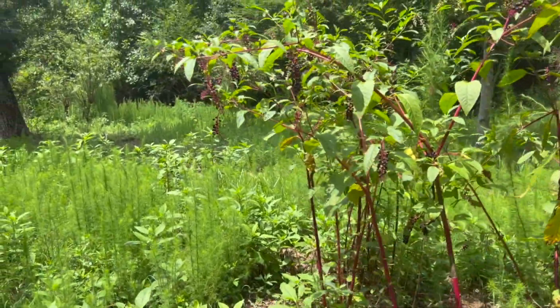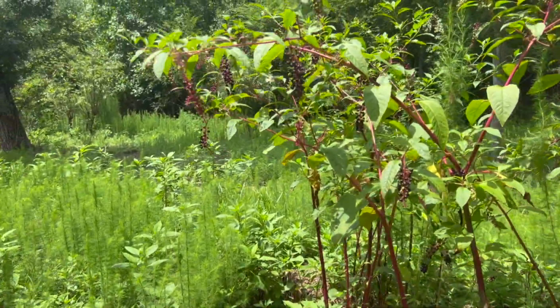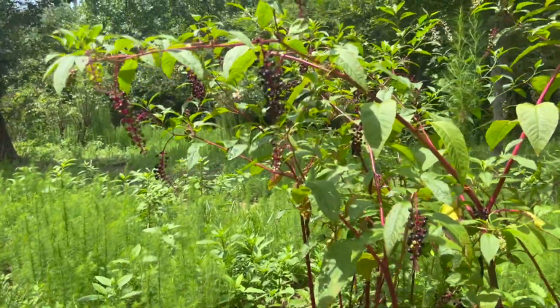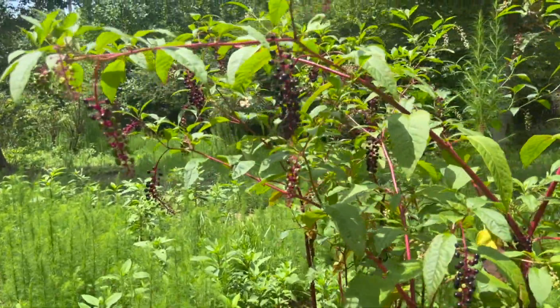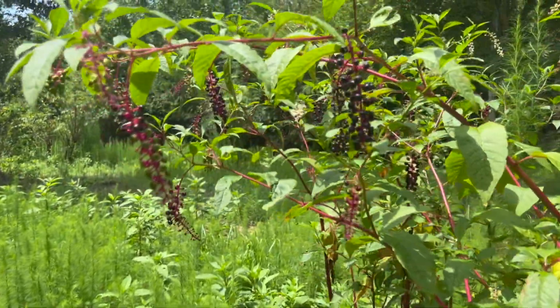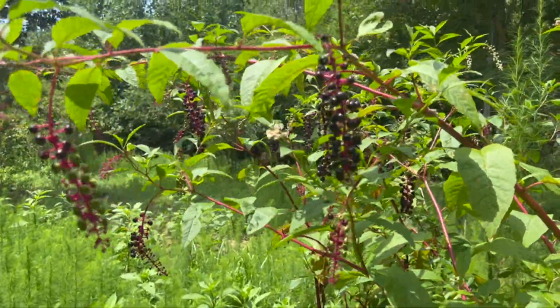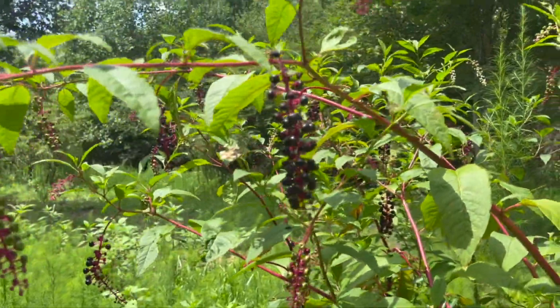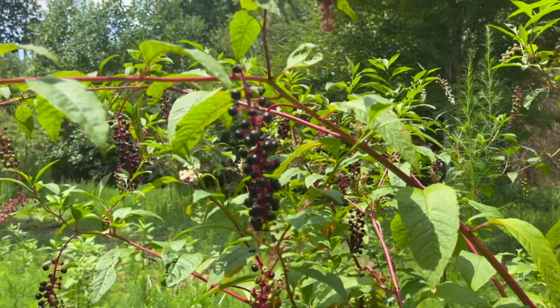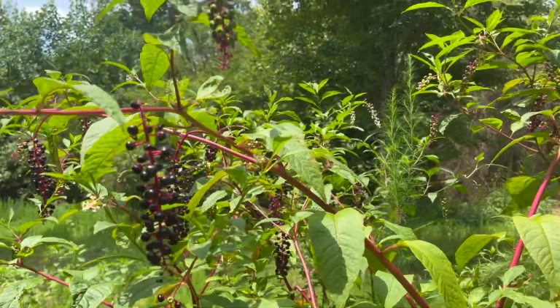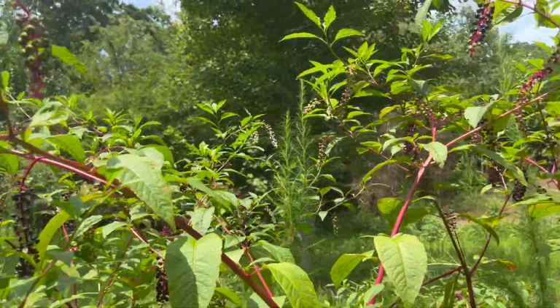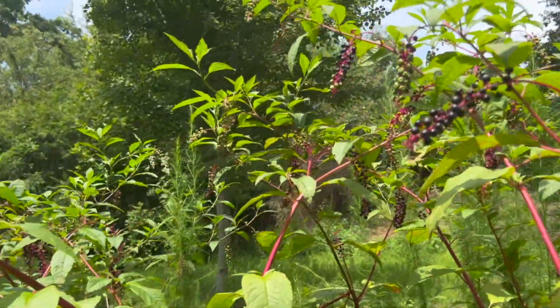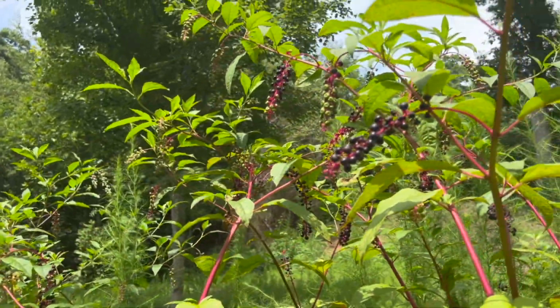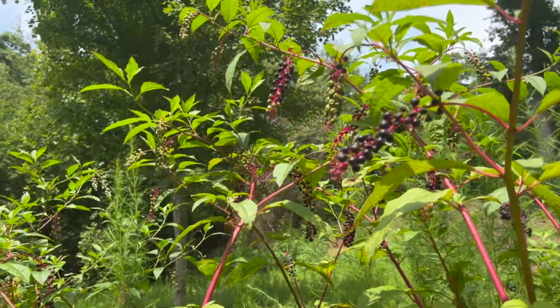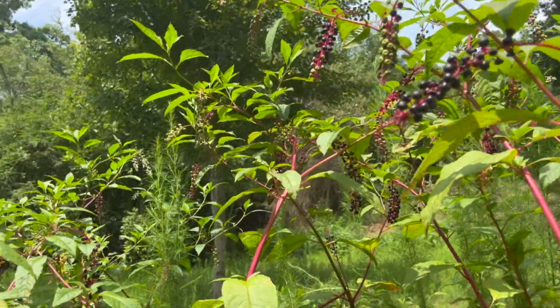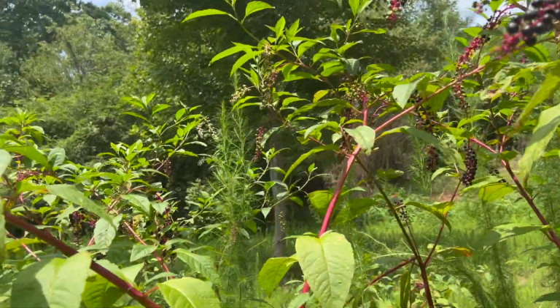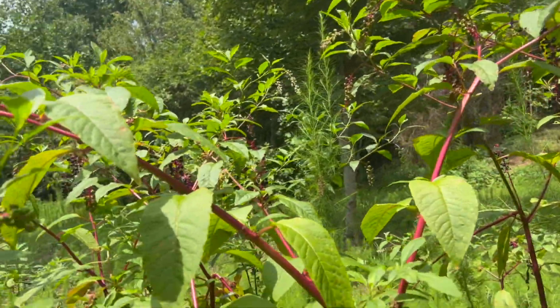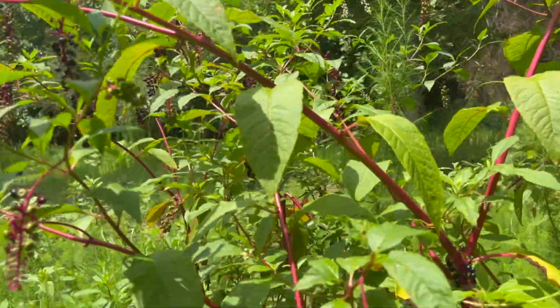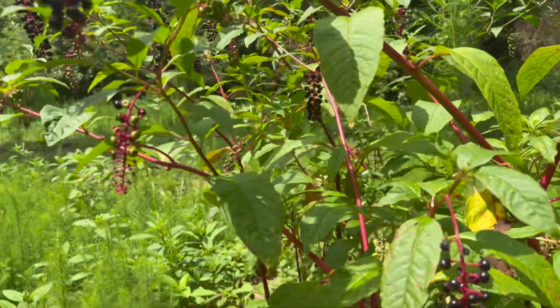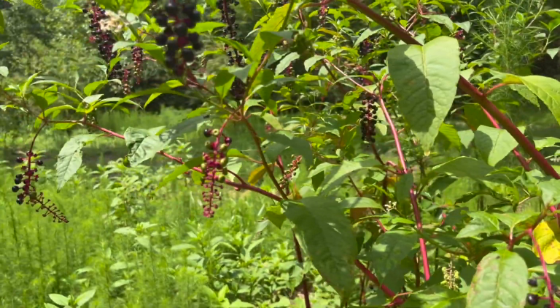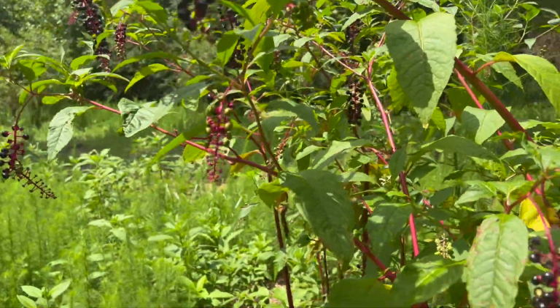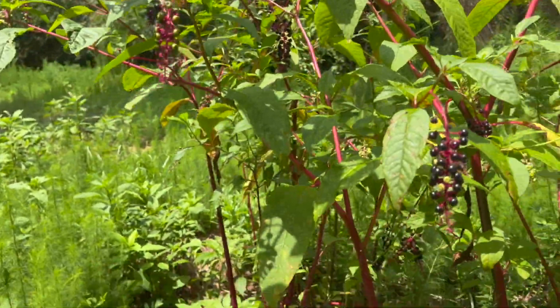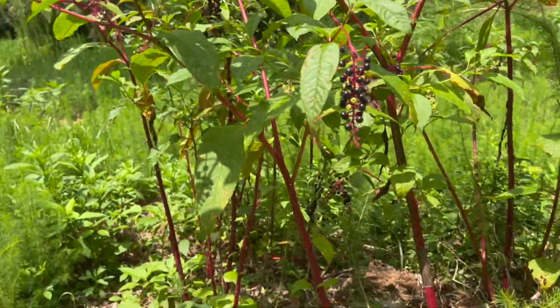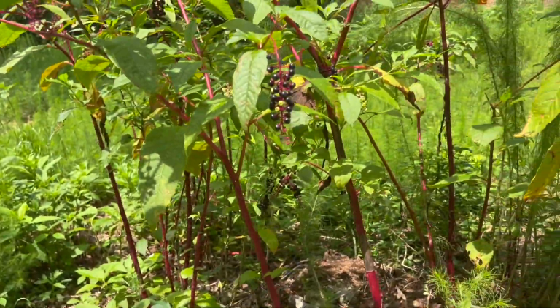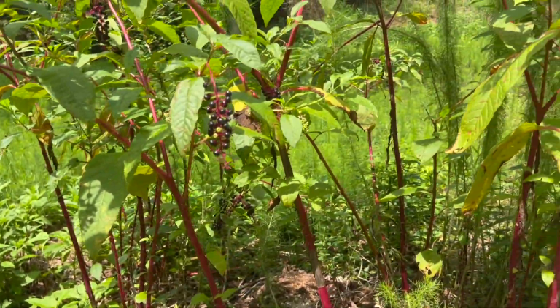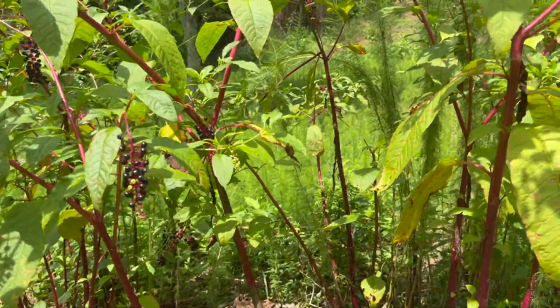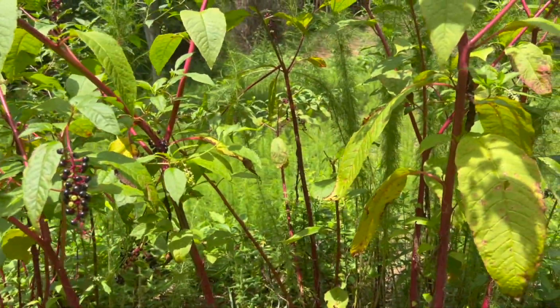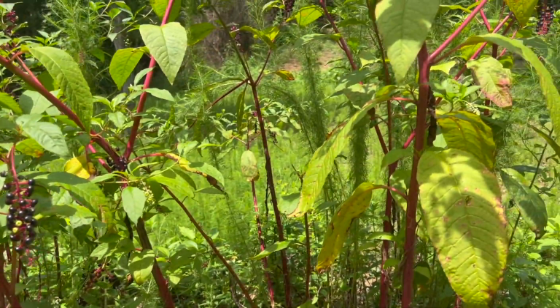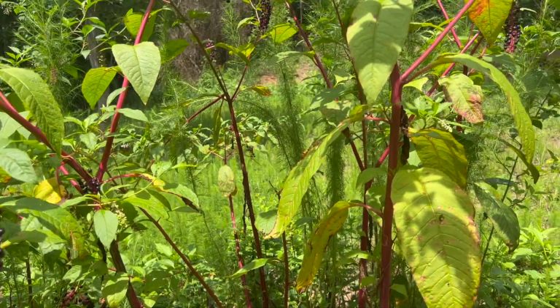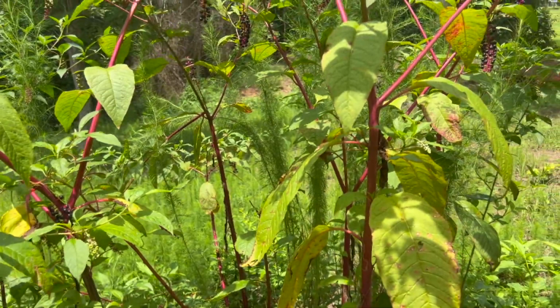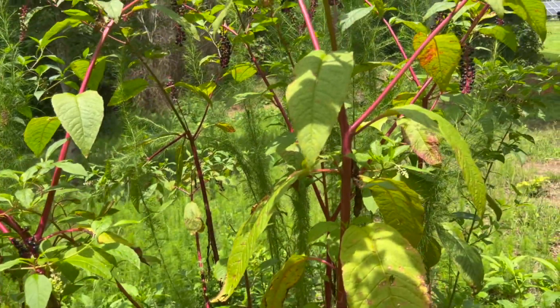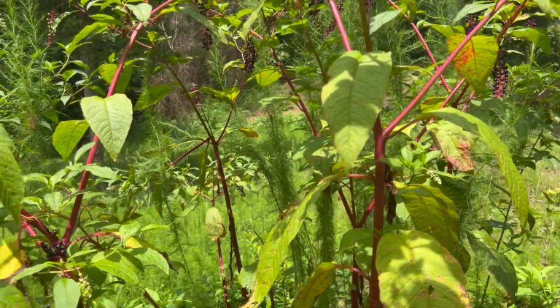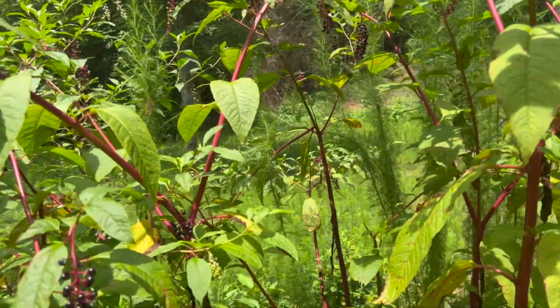This is what pokeweed looks like when it matures. It has all these purple berries. I'm sure most of you have seen lots and lots of these and the red stalks. You would never pick the leaves and cook them when they're this mature.